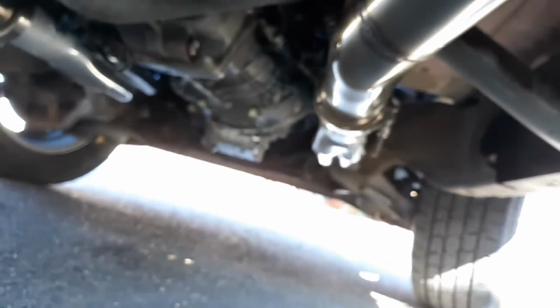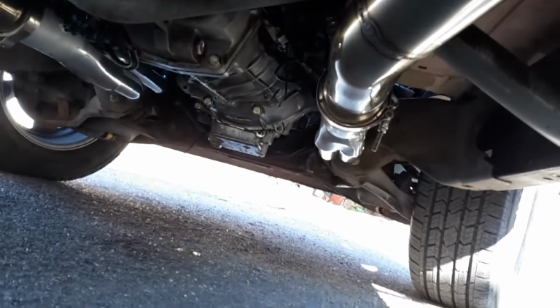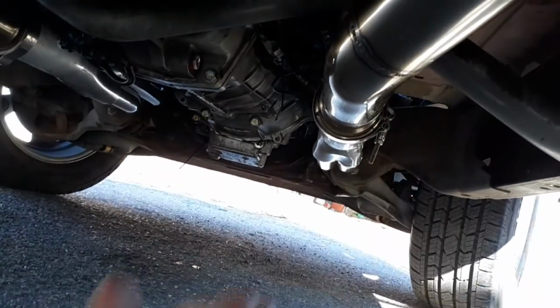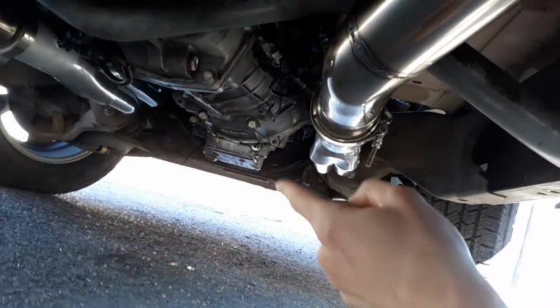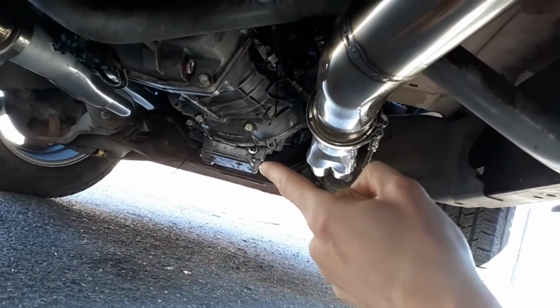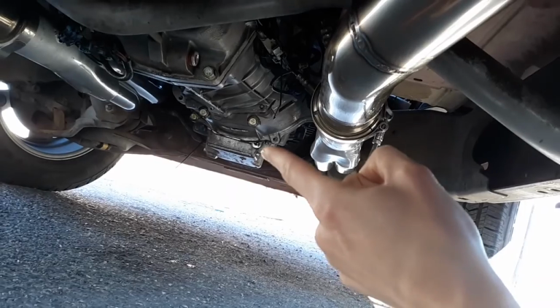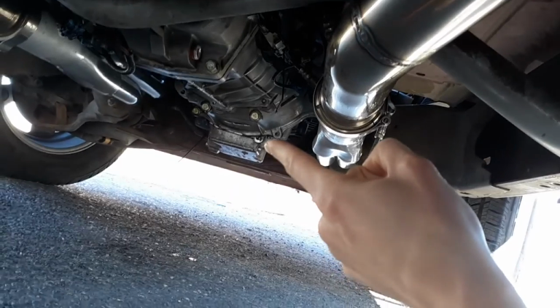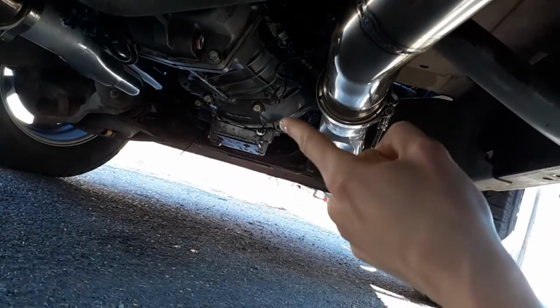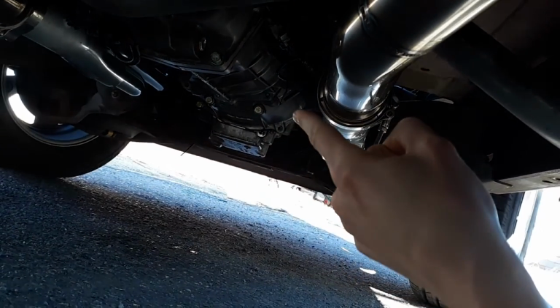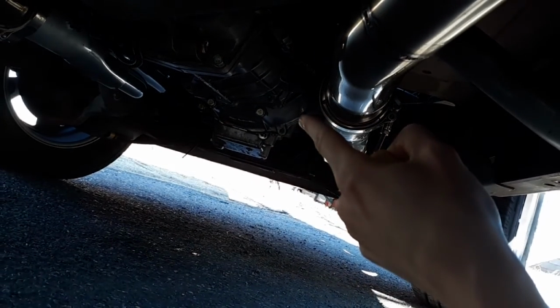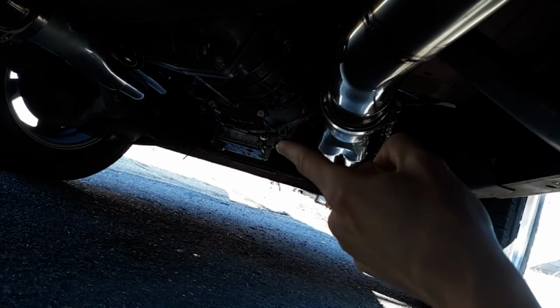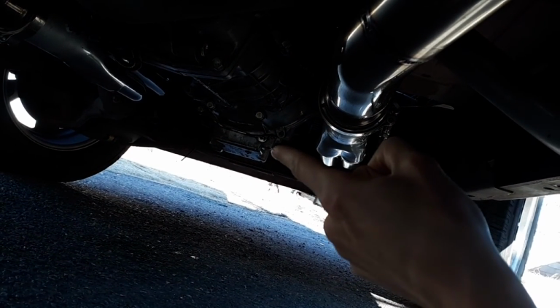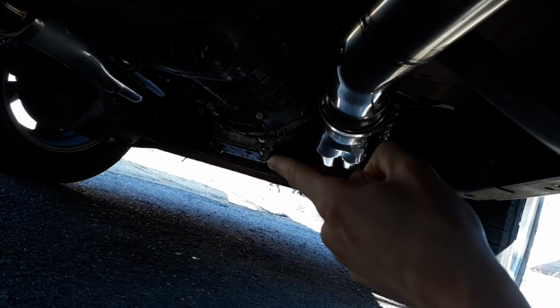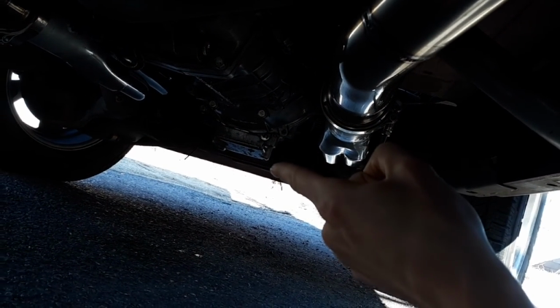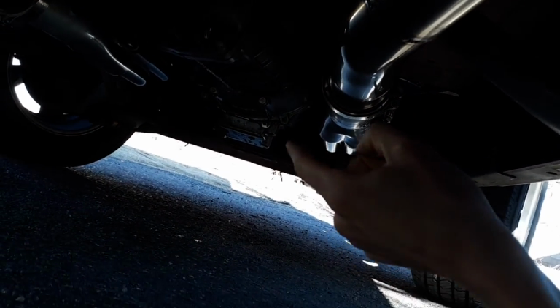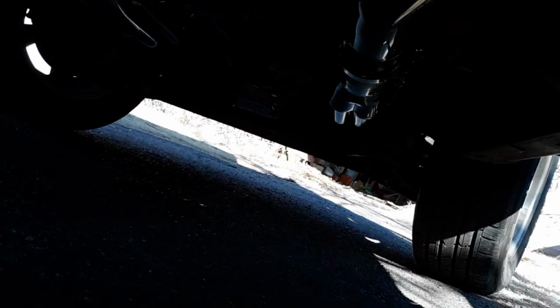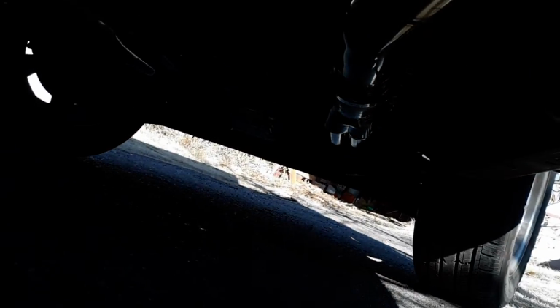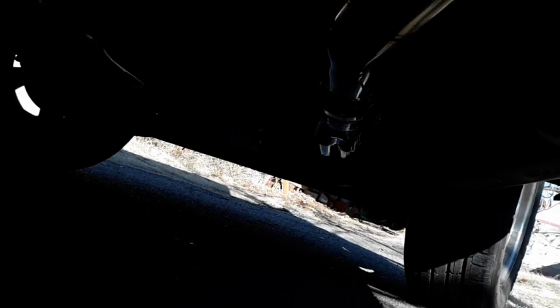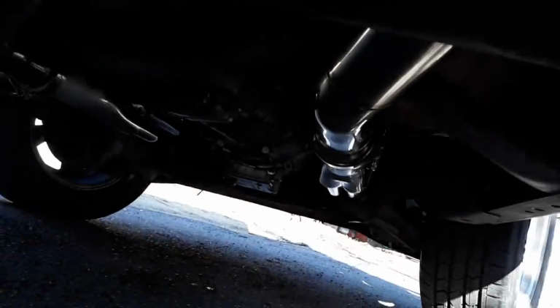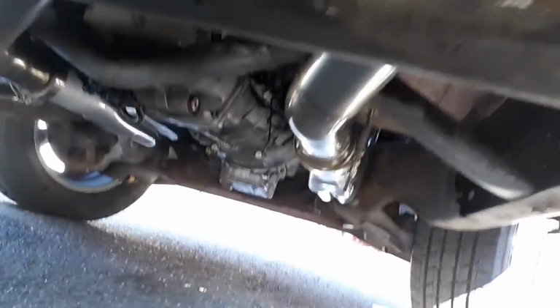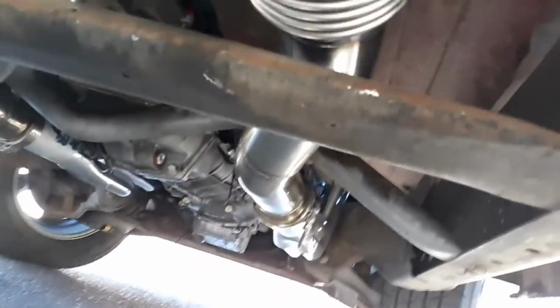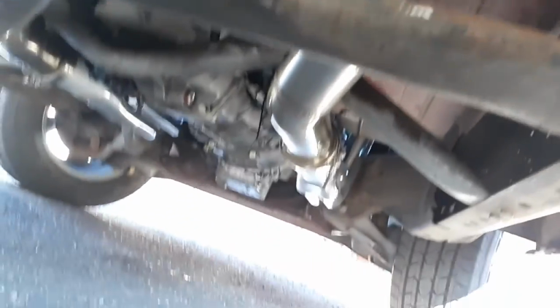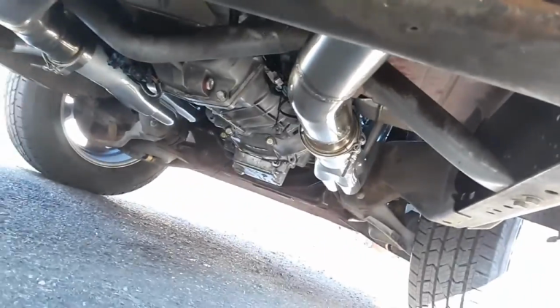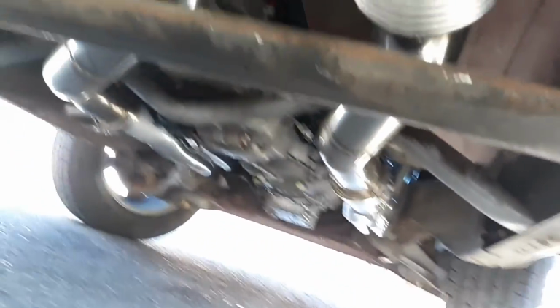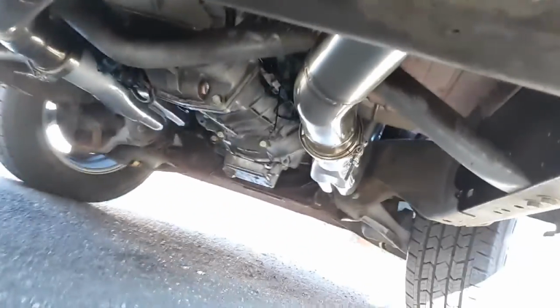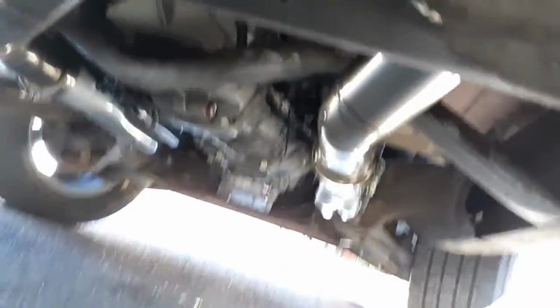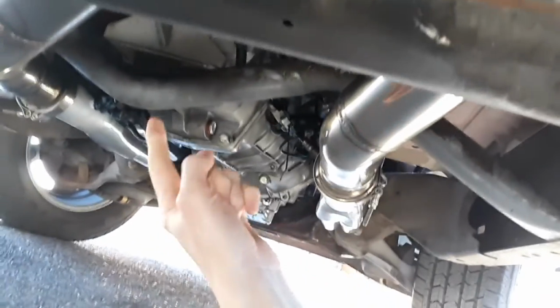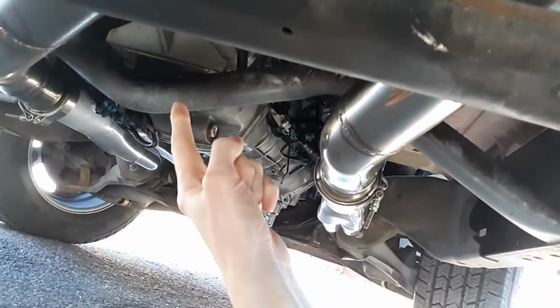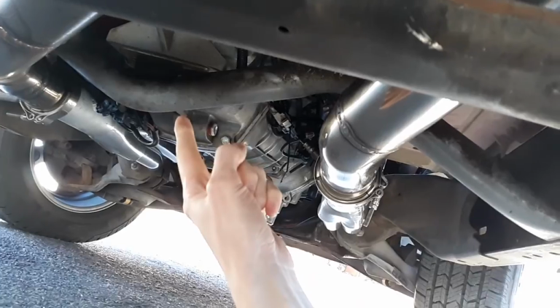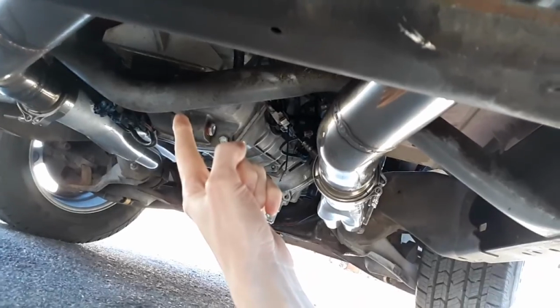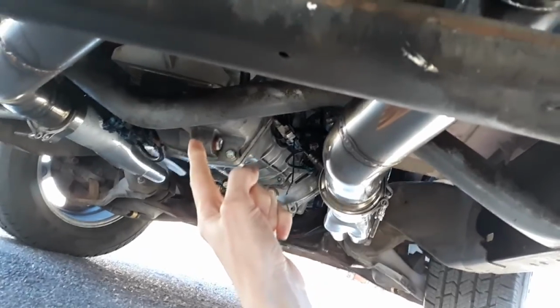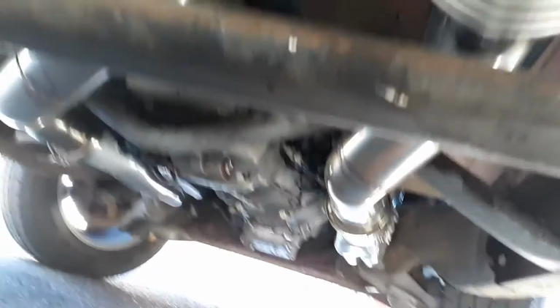You'll notice that the oil pan is higher up than the cross member, so this setup has a lot of ground clearance. I am using the BRP cross member for this.